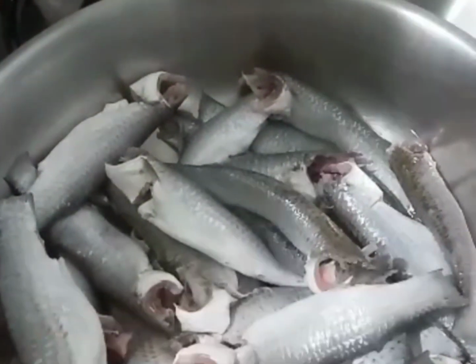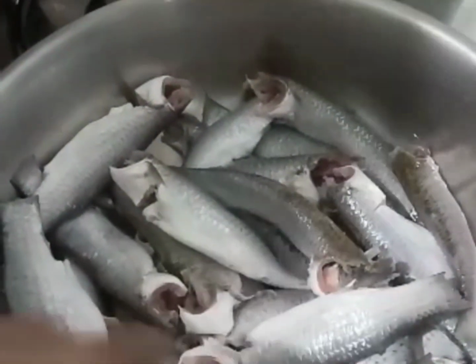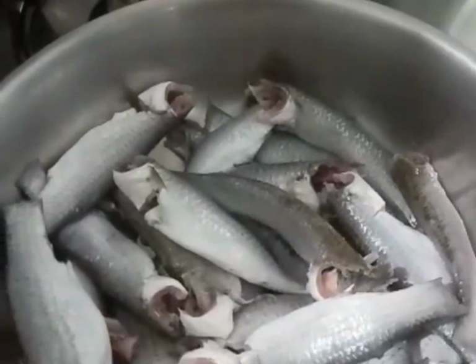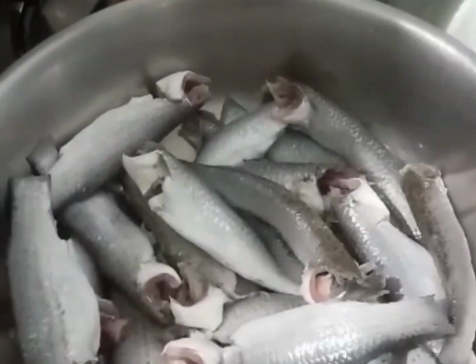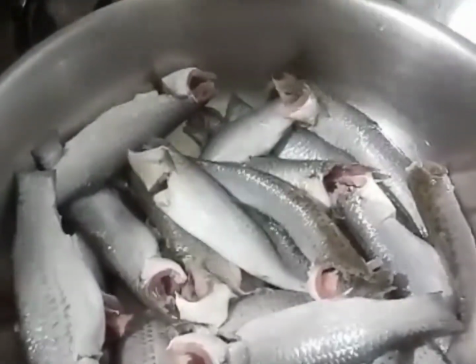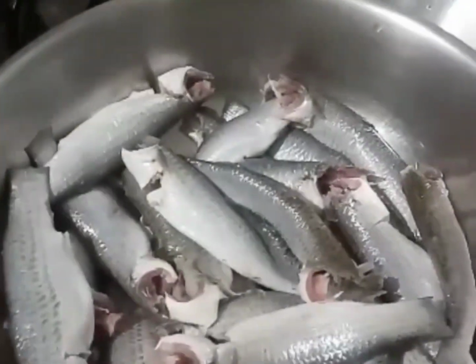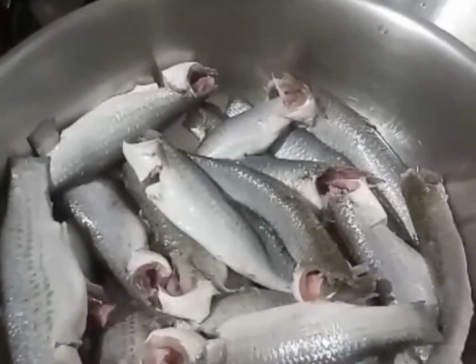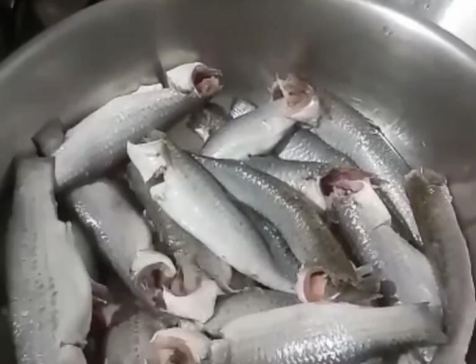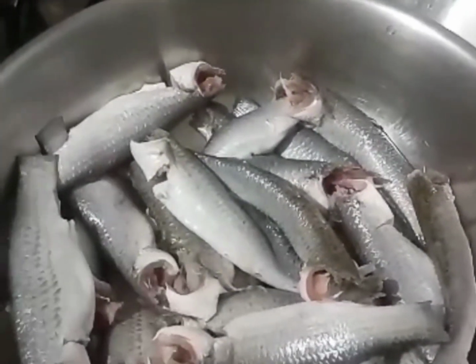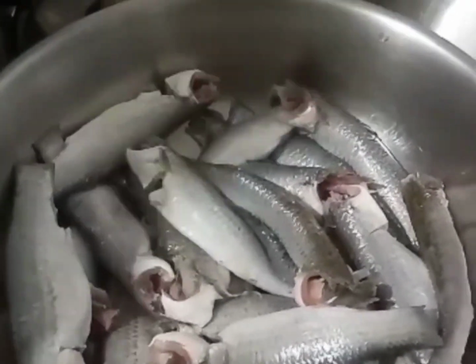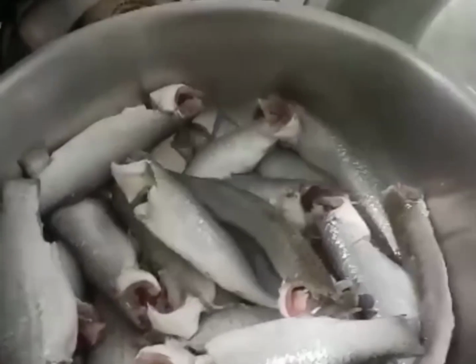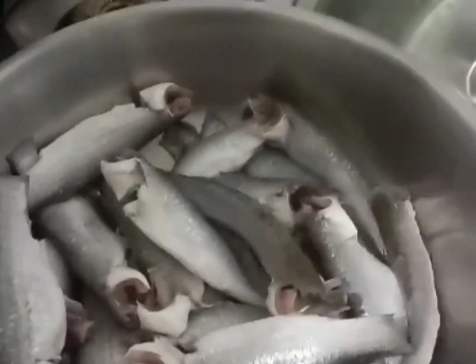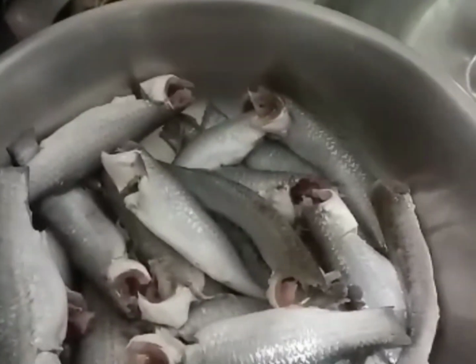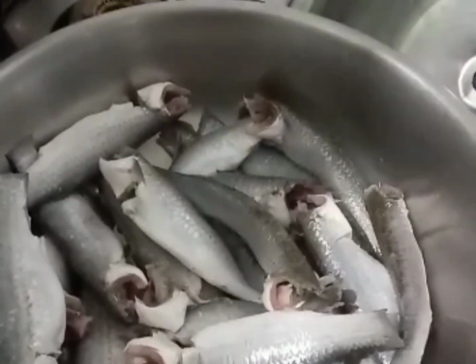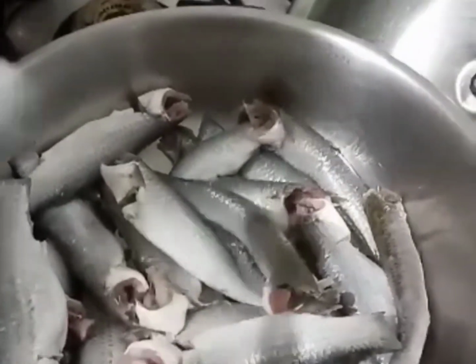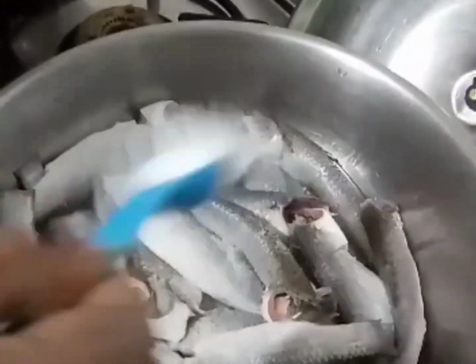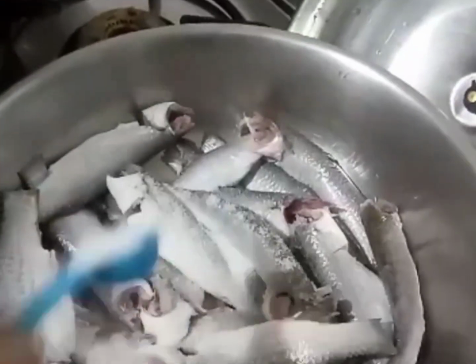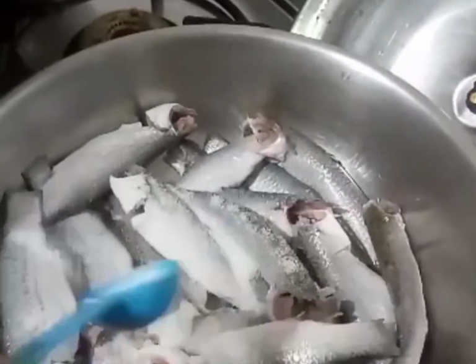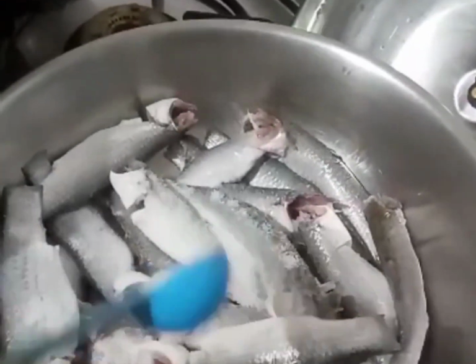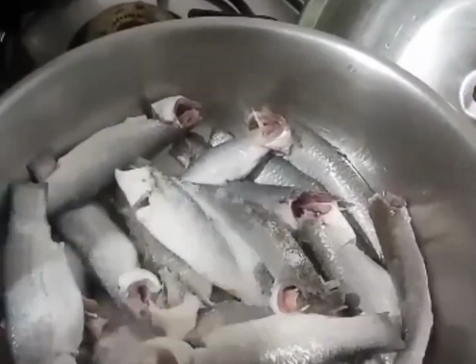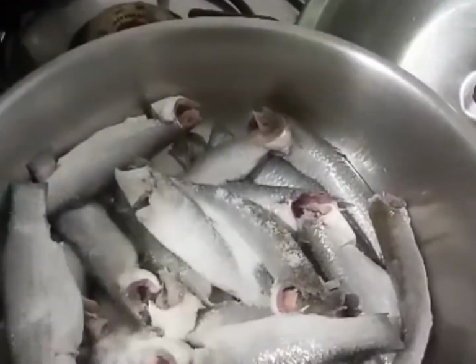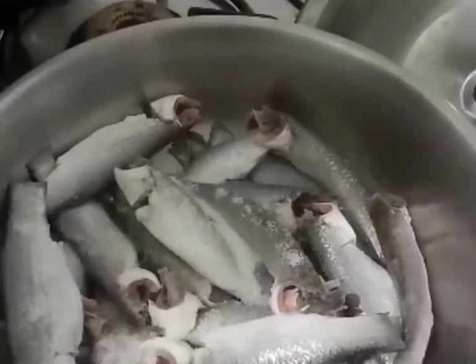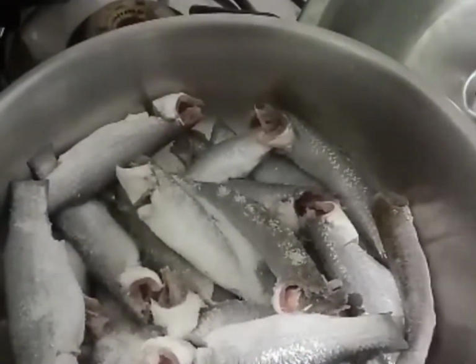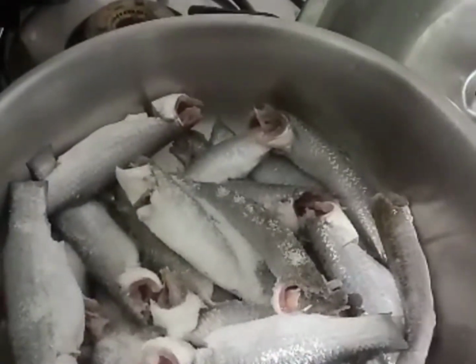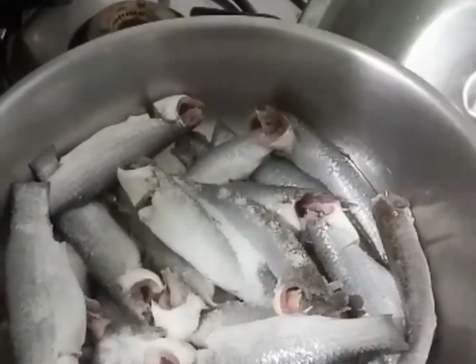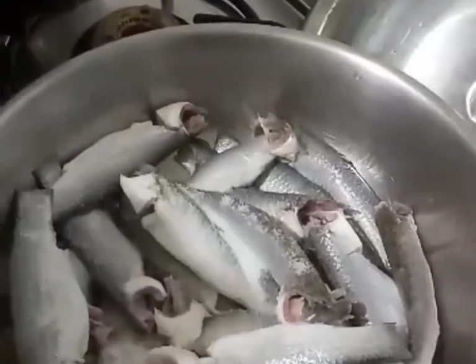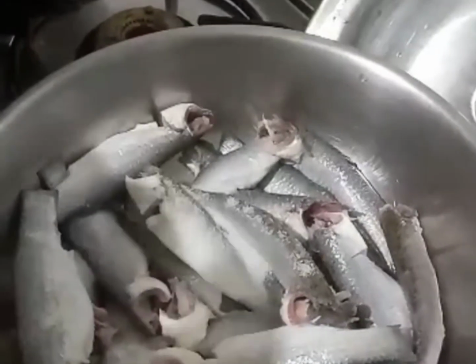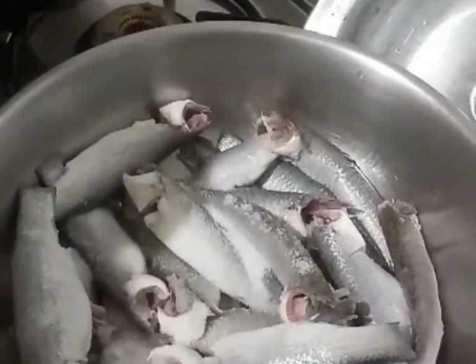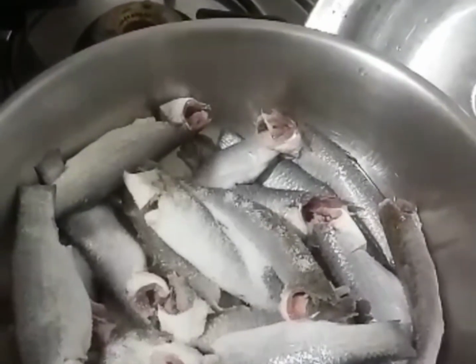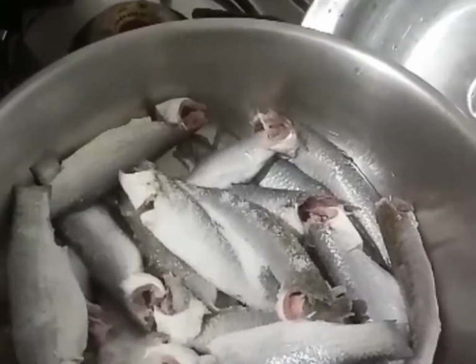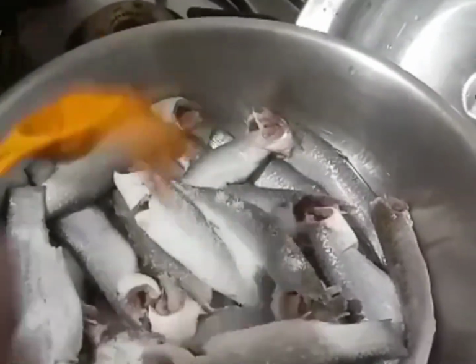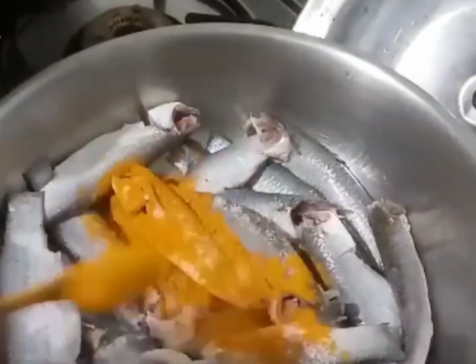We will fry it. We will add nemag, some salt. We will fry it.